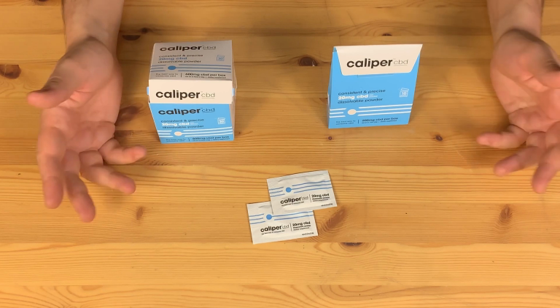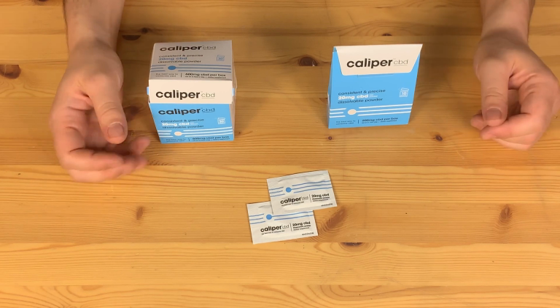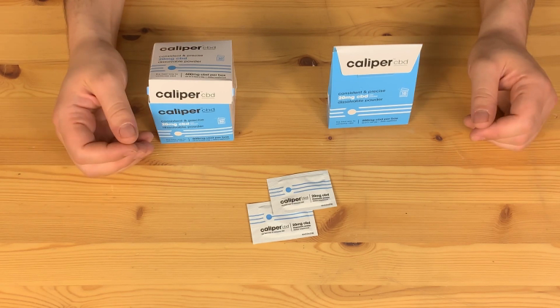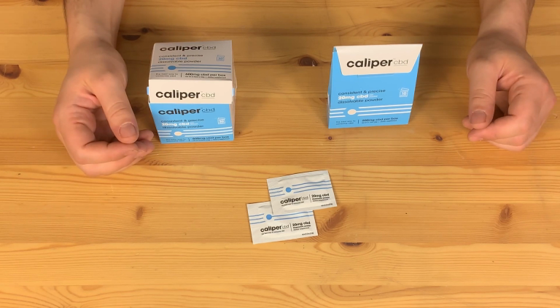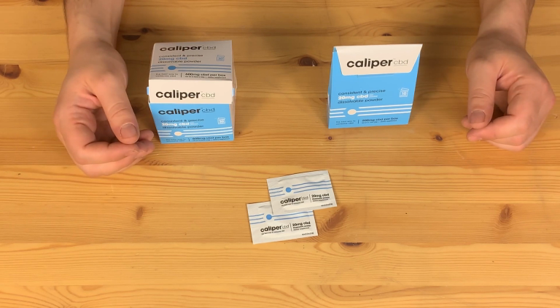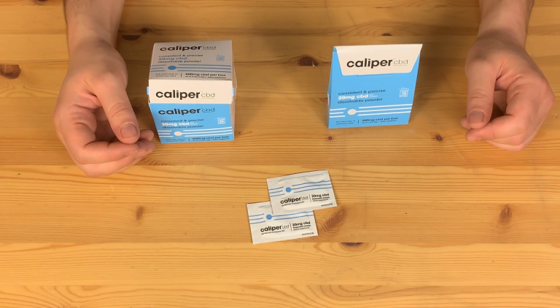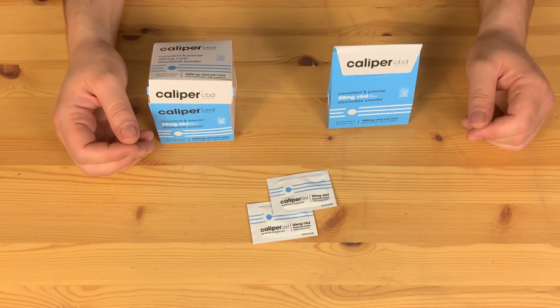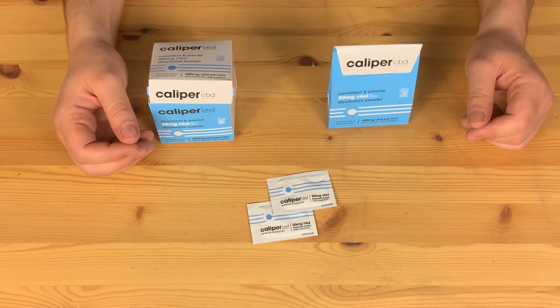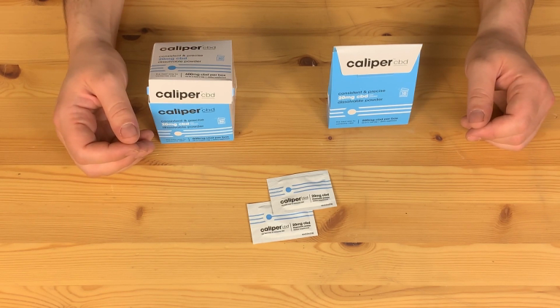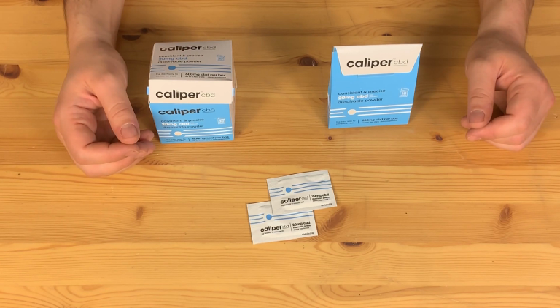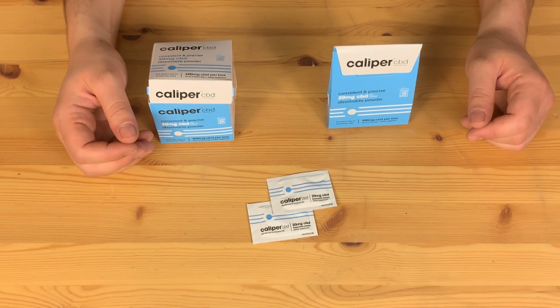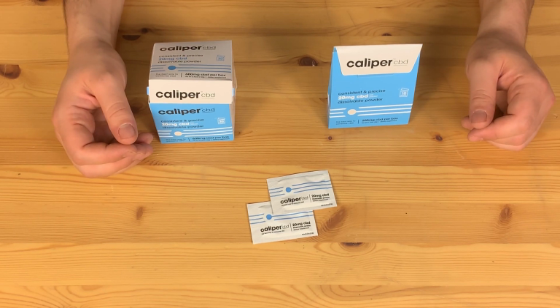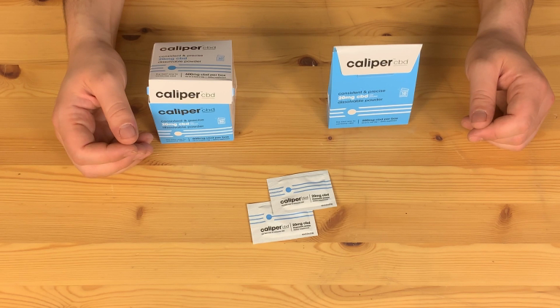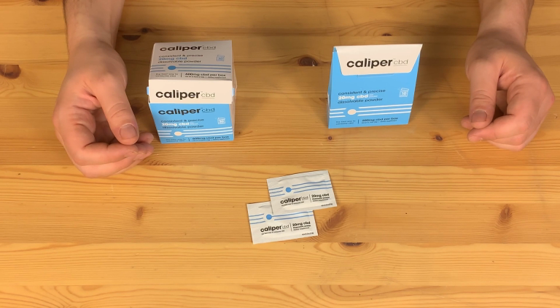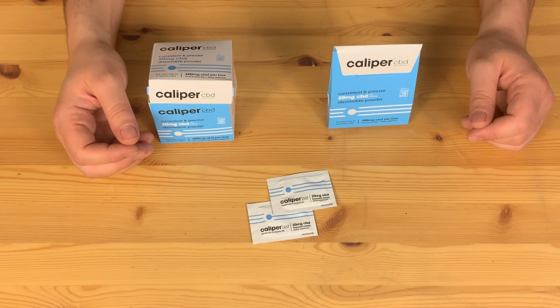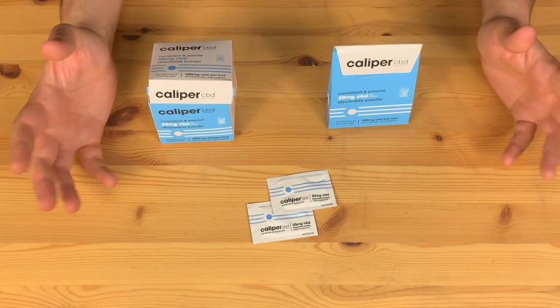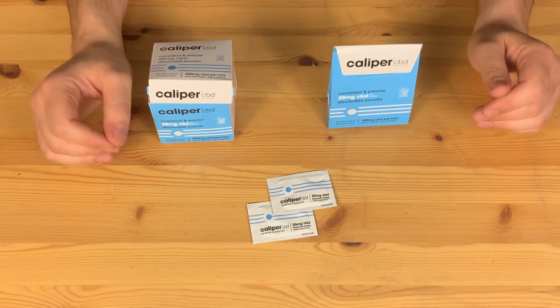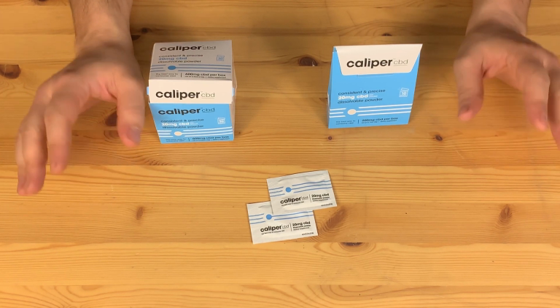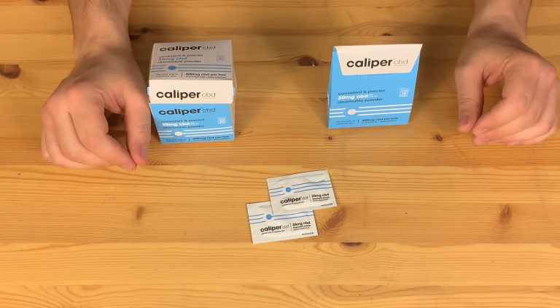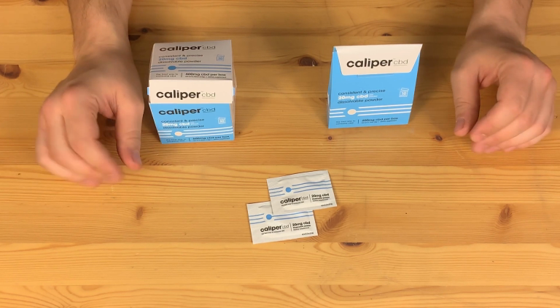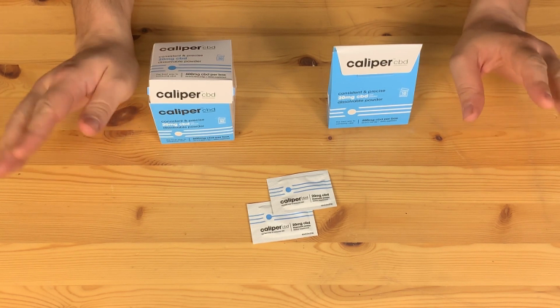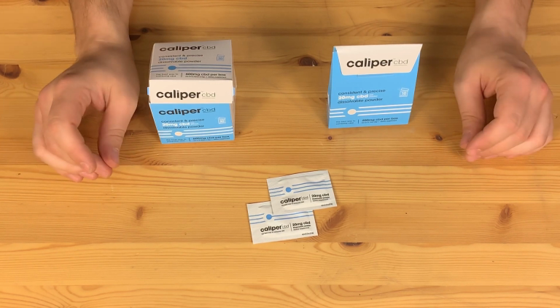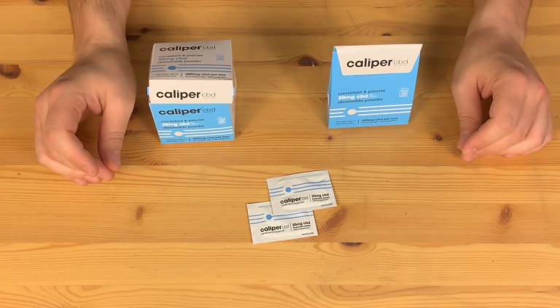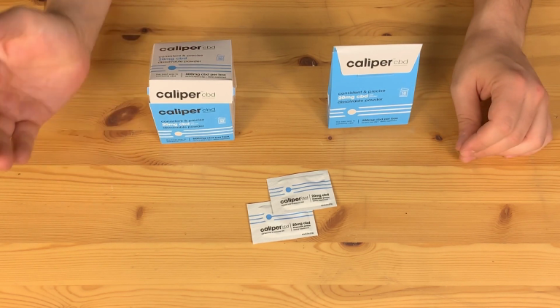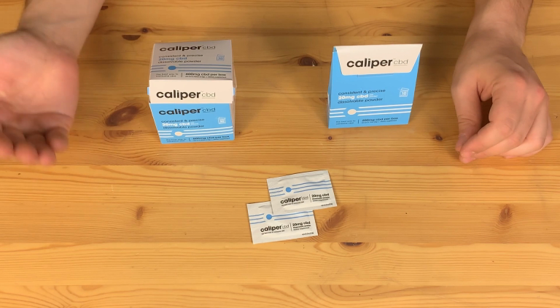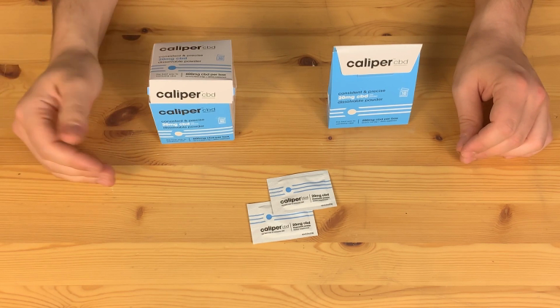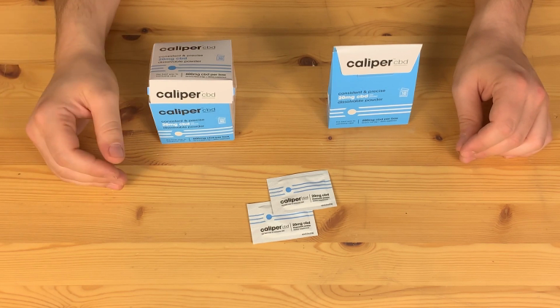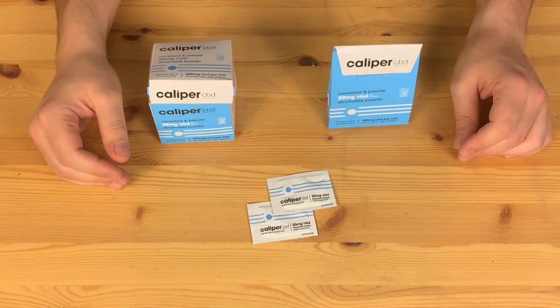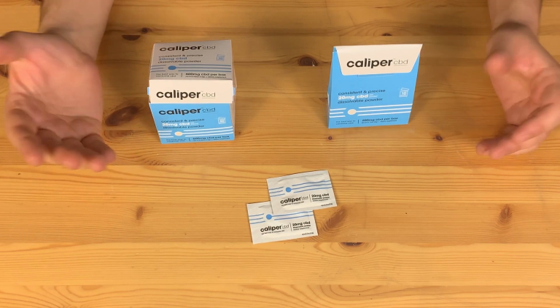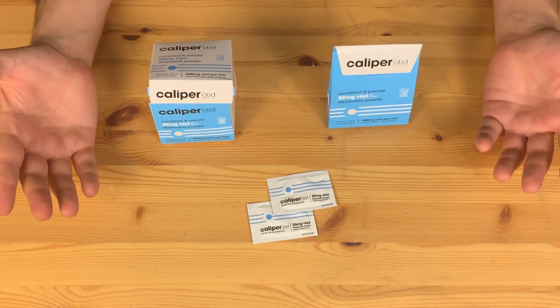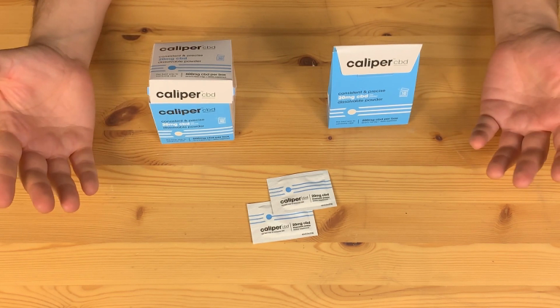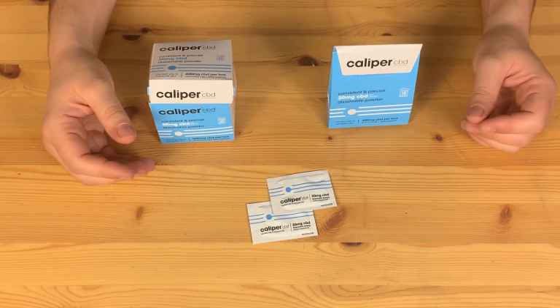Hey guys, welcome to another Ready Ready First Look. I'm Matt and this week we're going to be looking at Caliper CBD. CBD is something that a lot of people have been using for a lot of different reasons — it kind of came up over the past couple of years and I'm sure you've all heard about it.